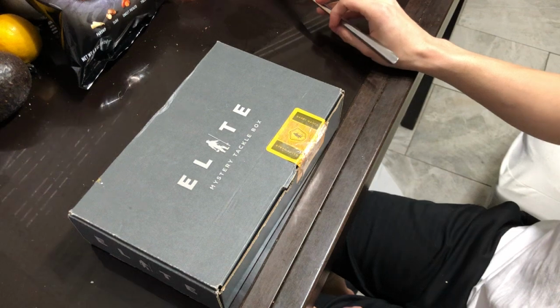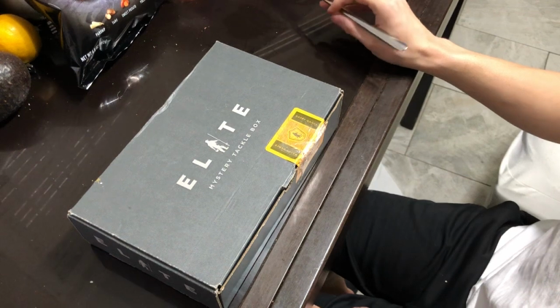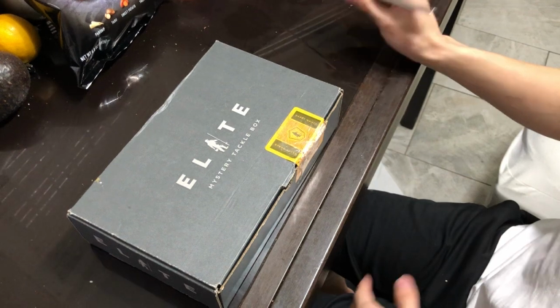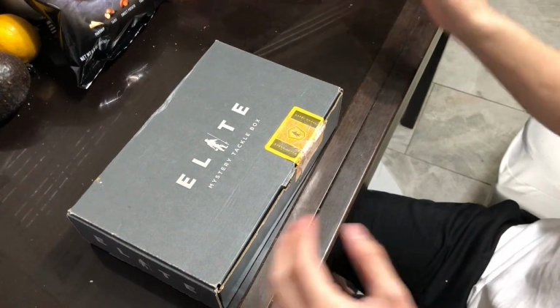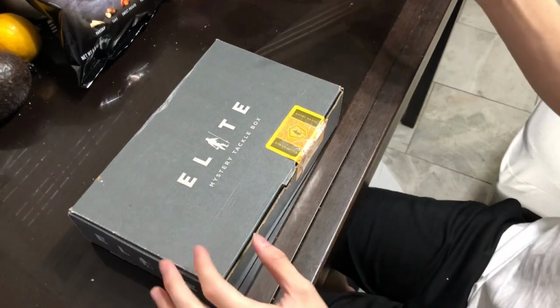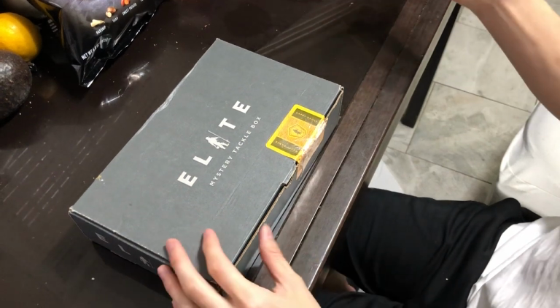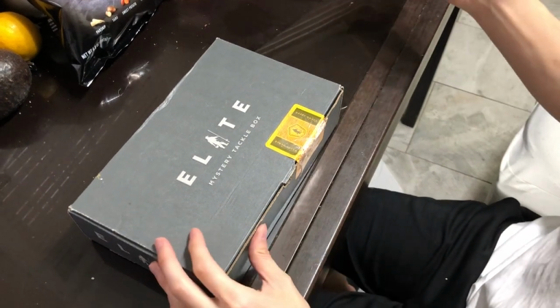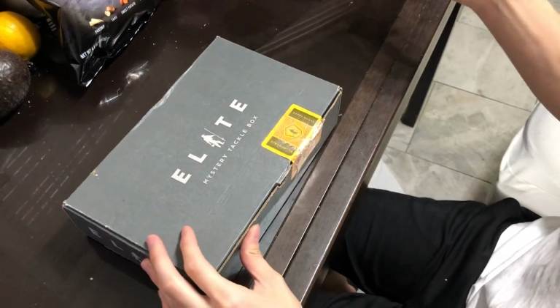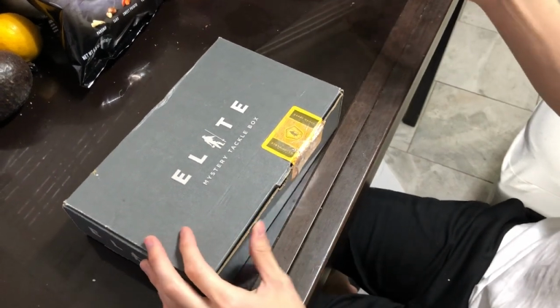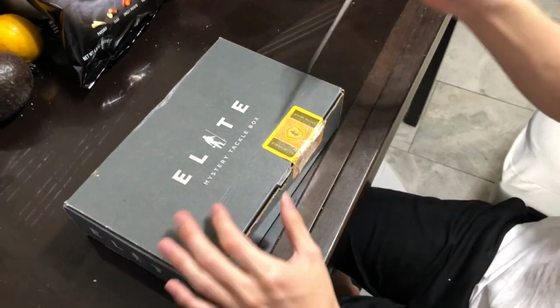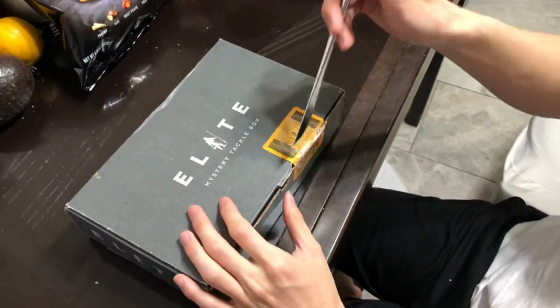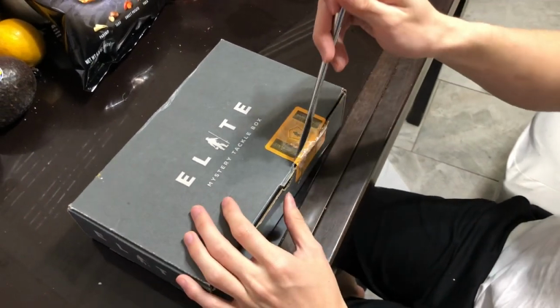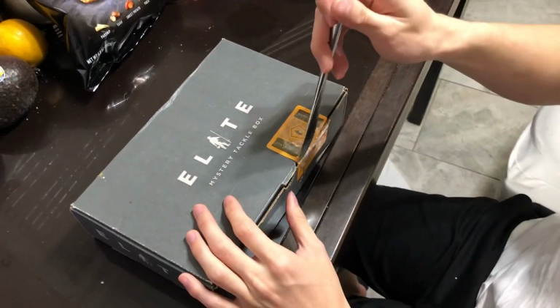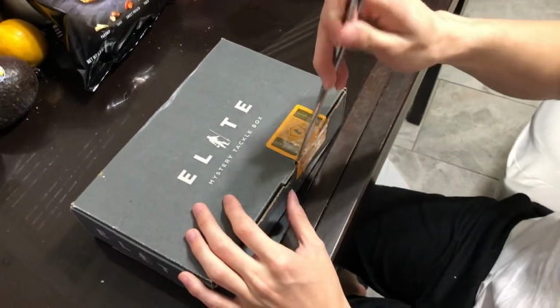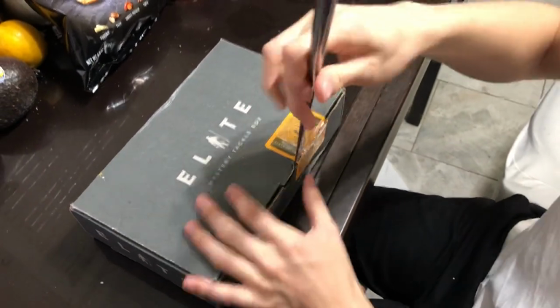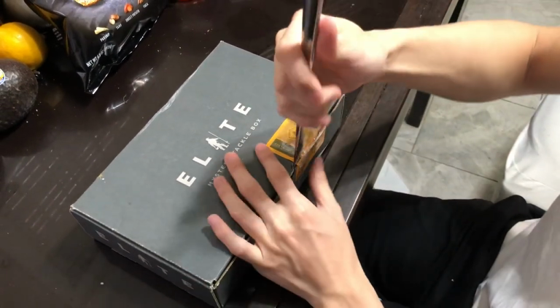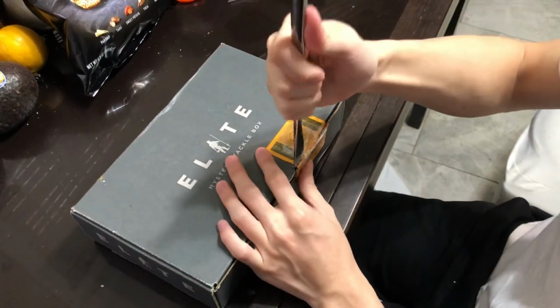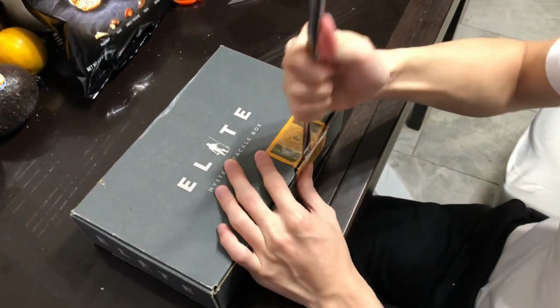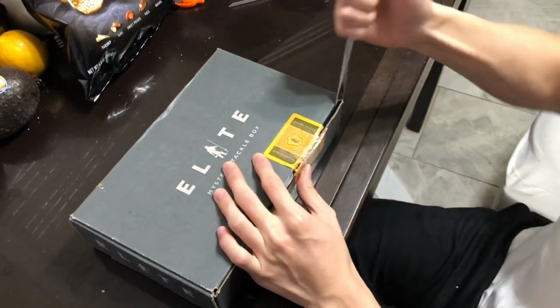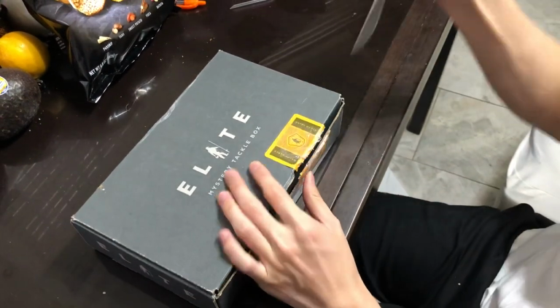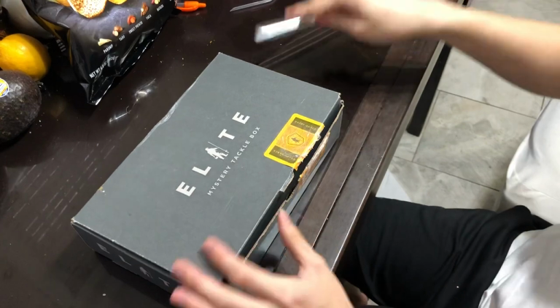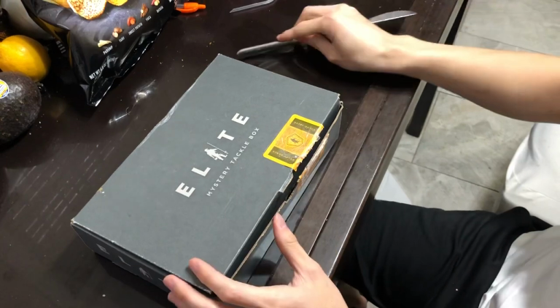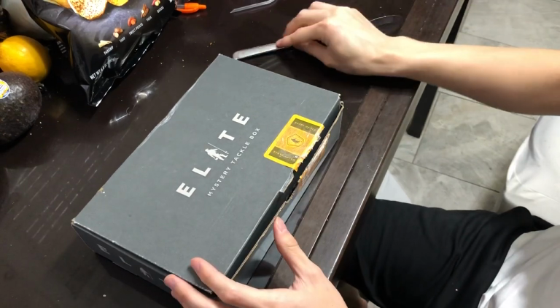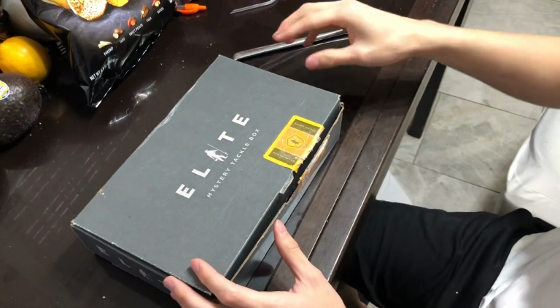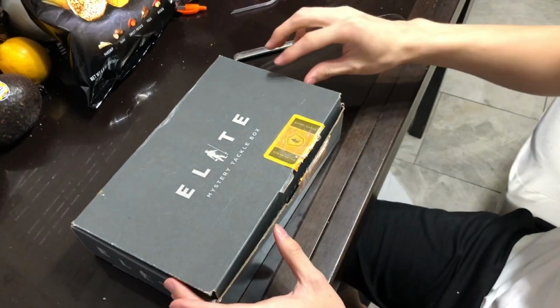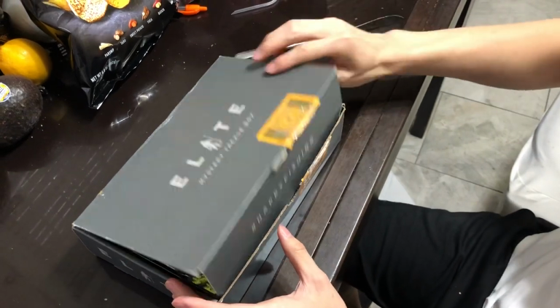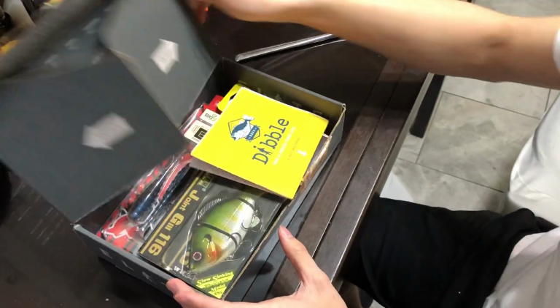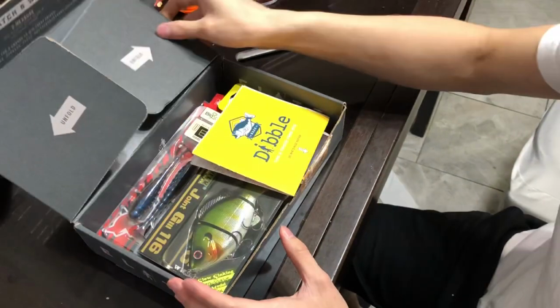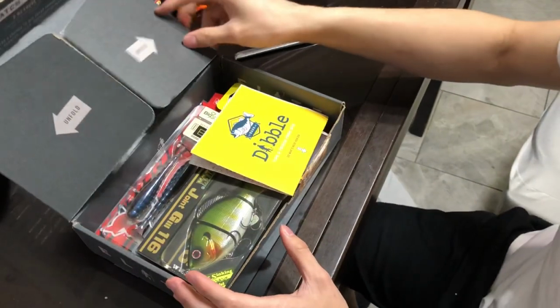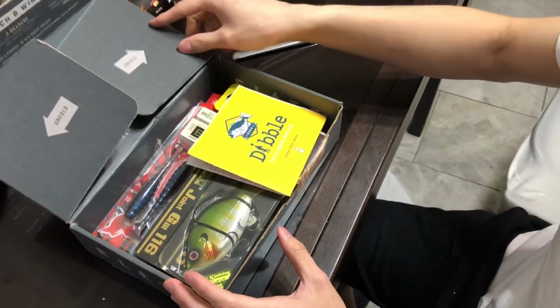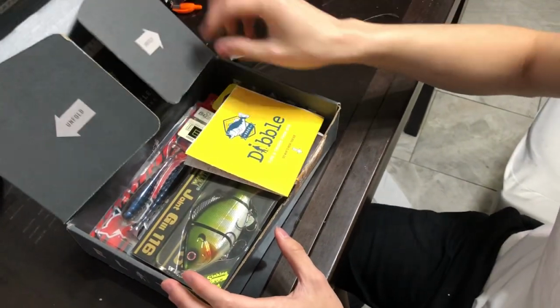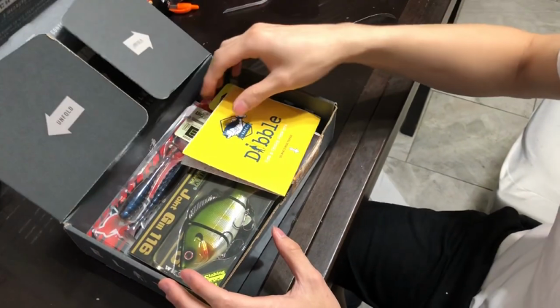Hi everyone, this is the first month of Mr. Tackle Box's Leap Box. I got the Bass Box, and so there's a lot of different baits. First month.